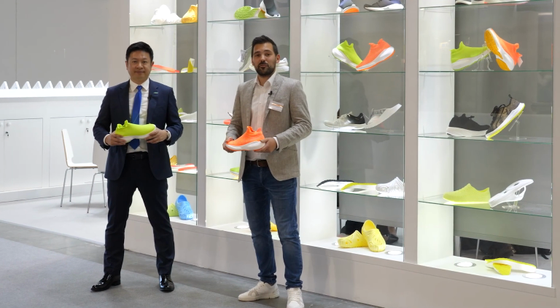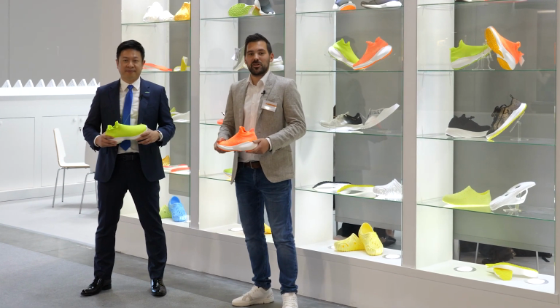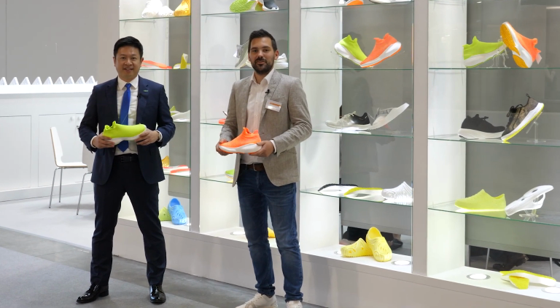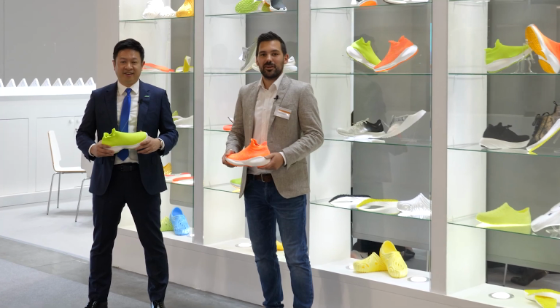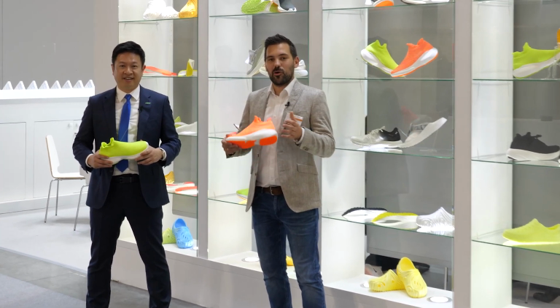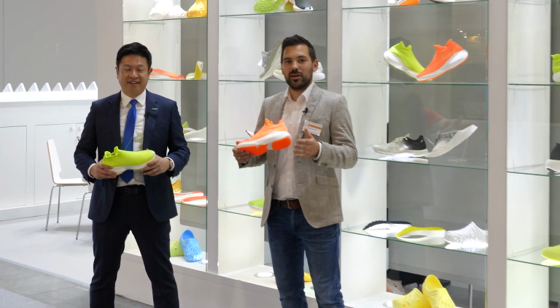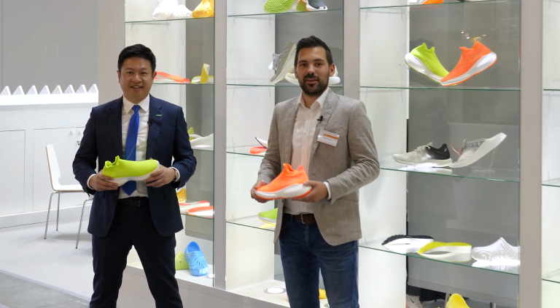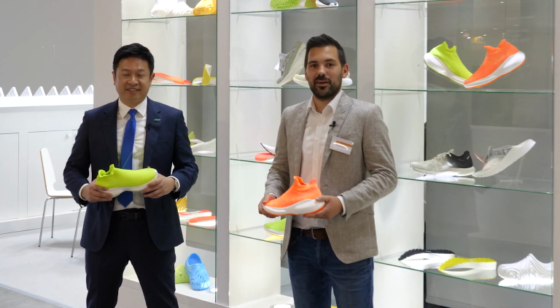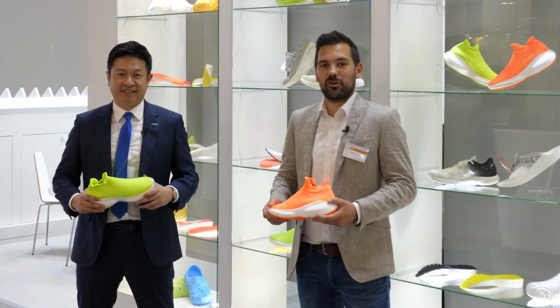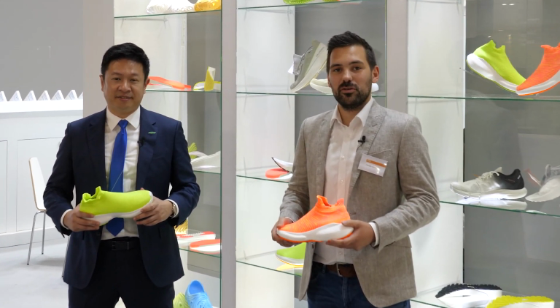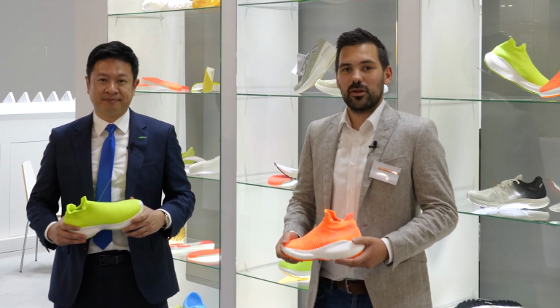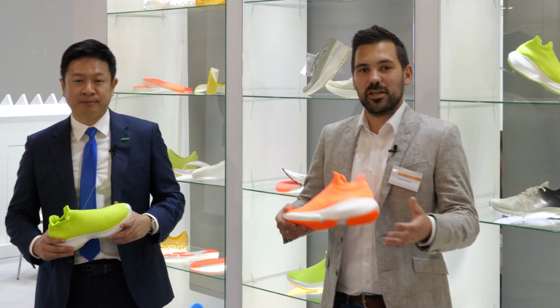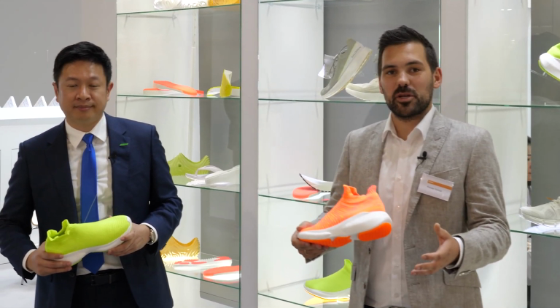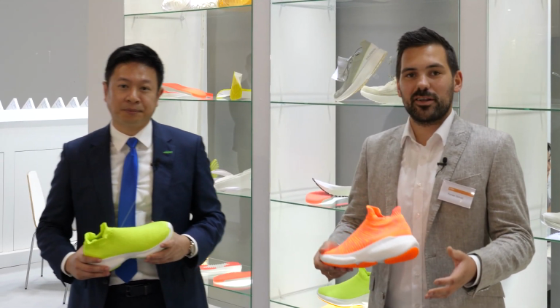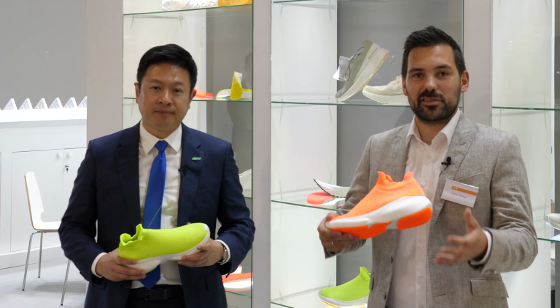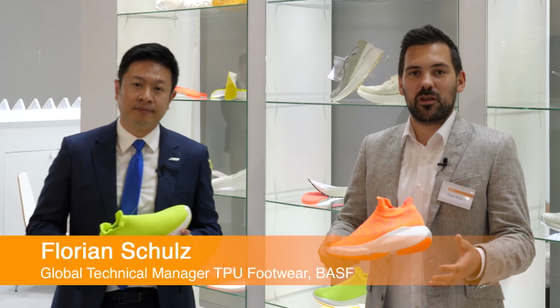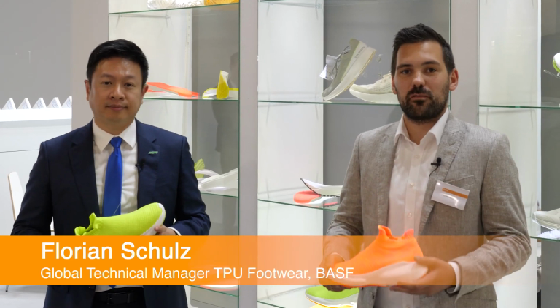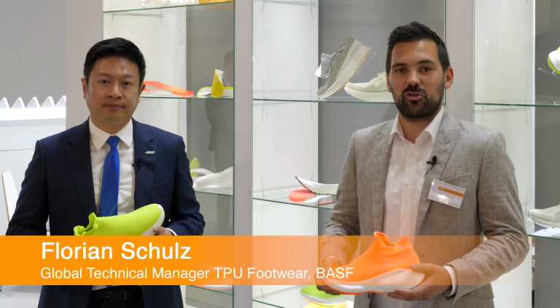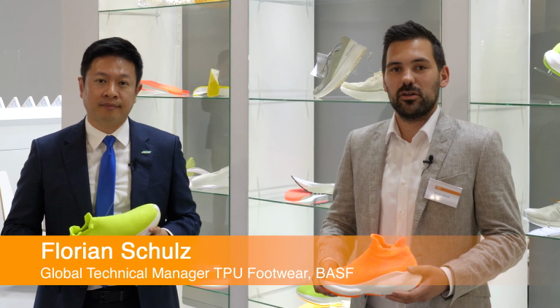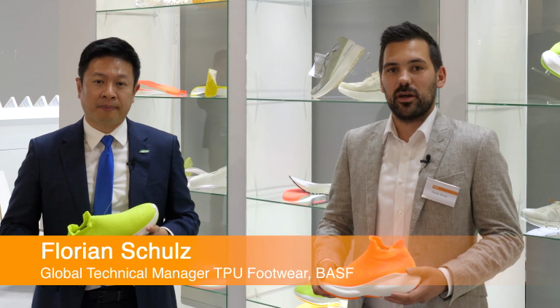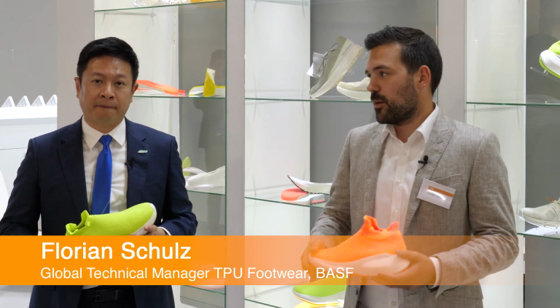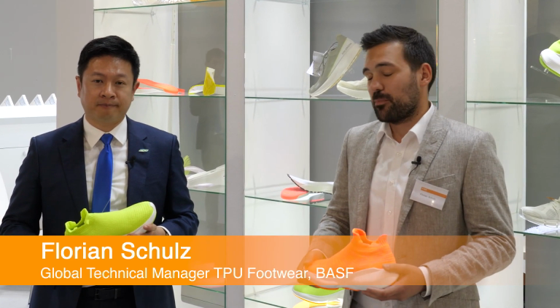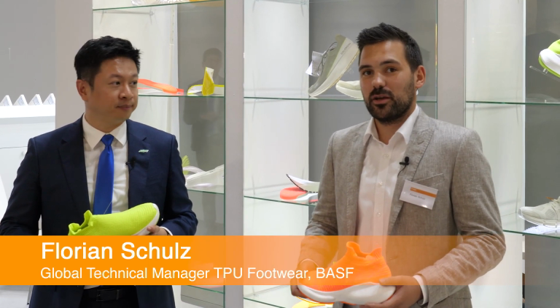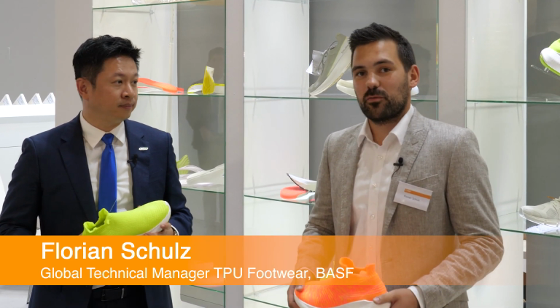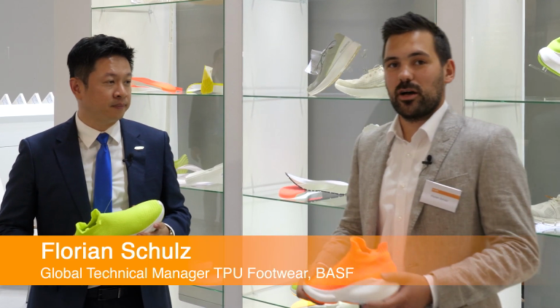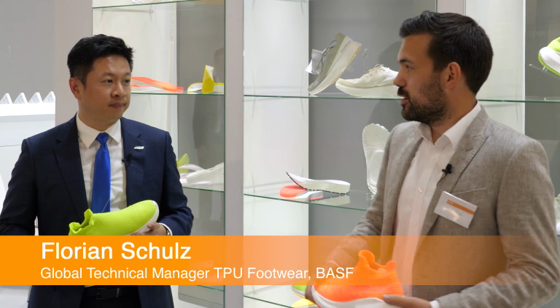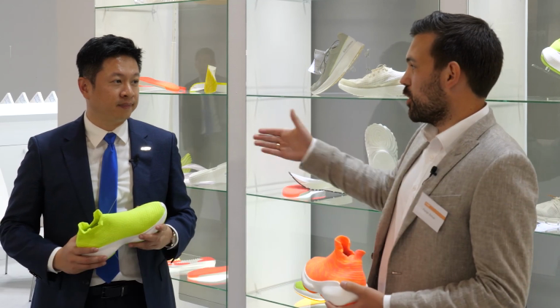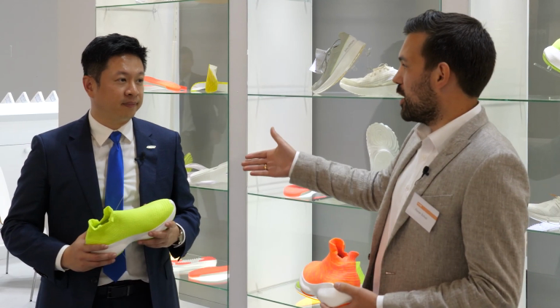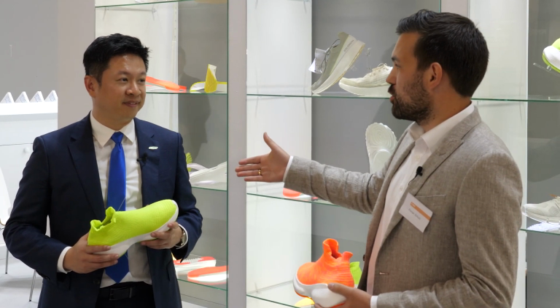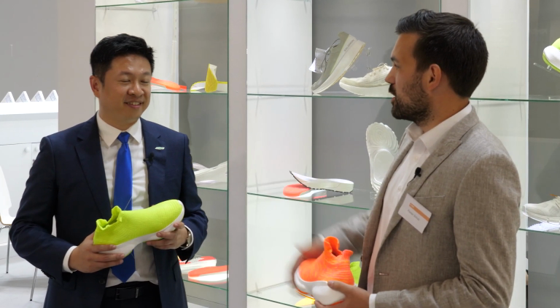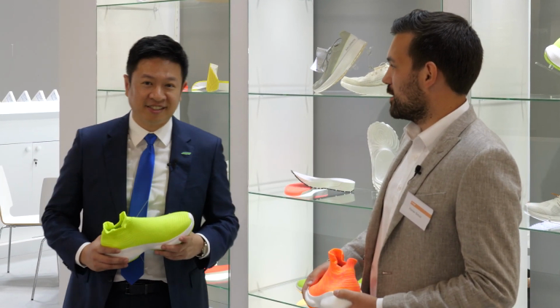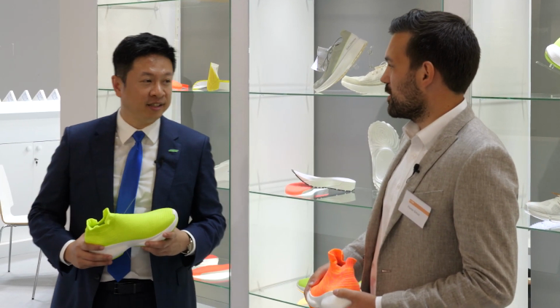Hi, Footwear community. We are again this year at C-Mark Show, presenting our materials, our sustainable solutions for the future. And now I'm very happy that we are at one of our partners' booths, Kingsteel's booth.